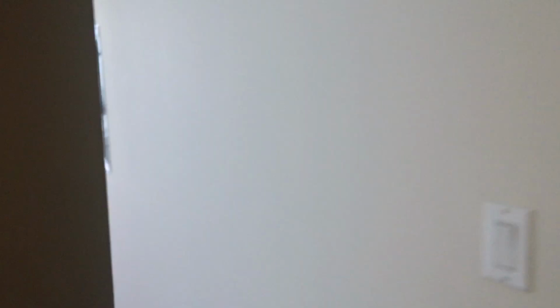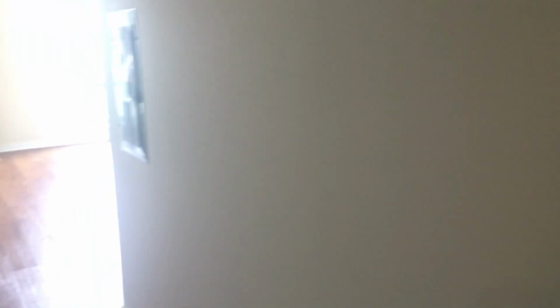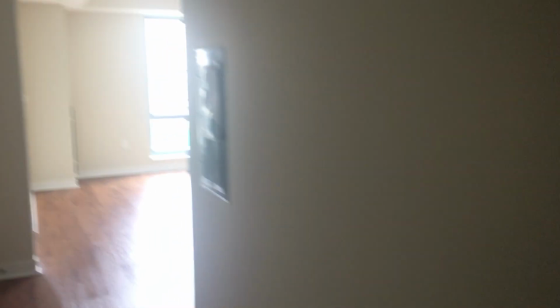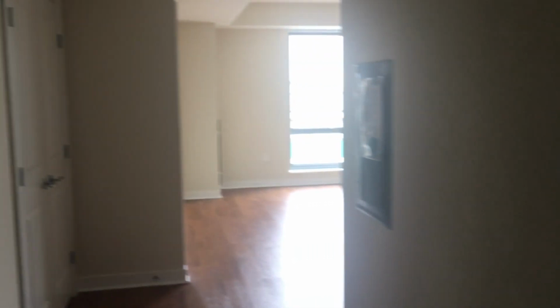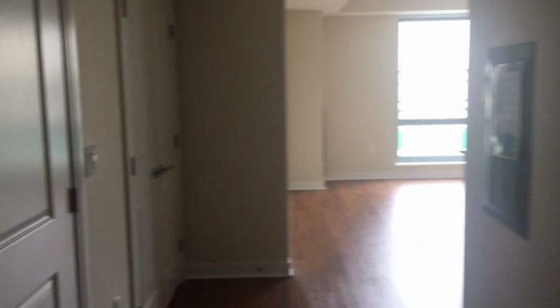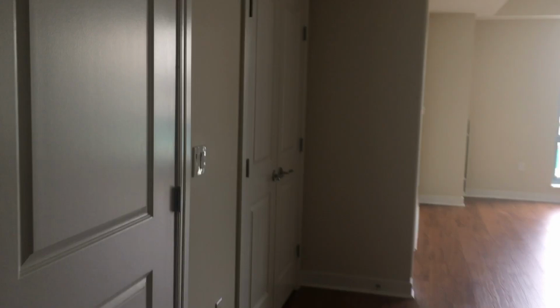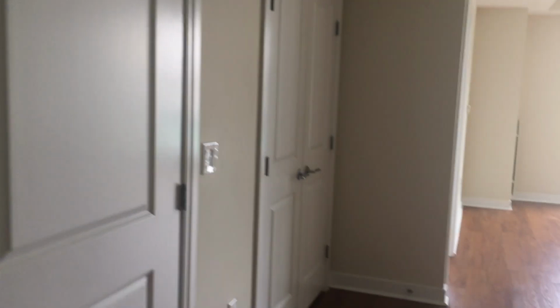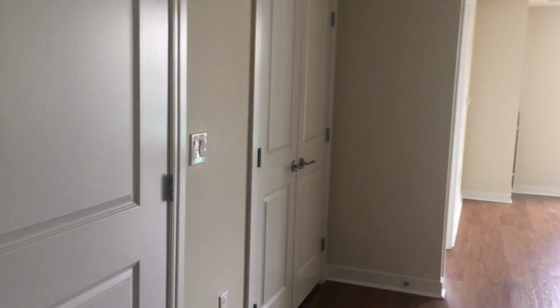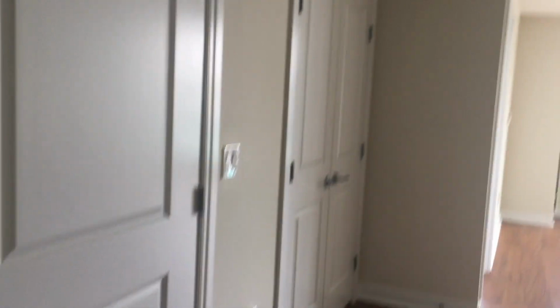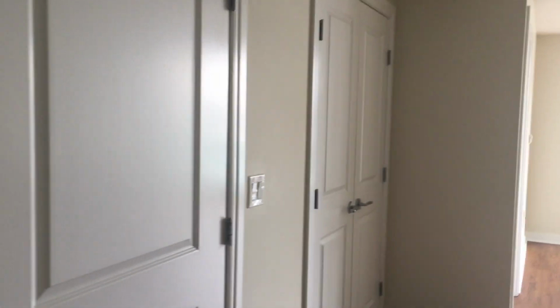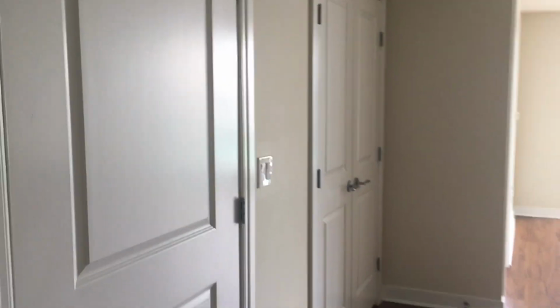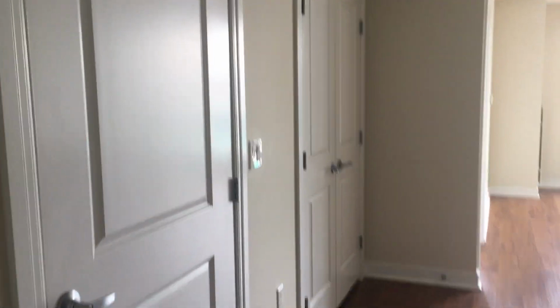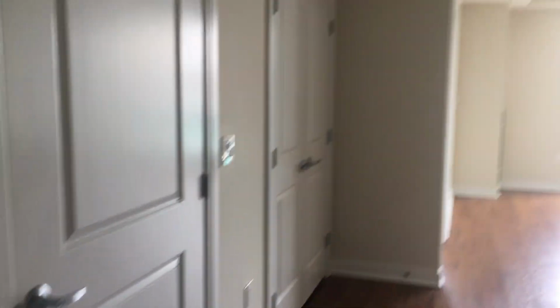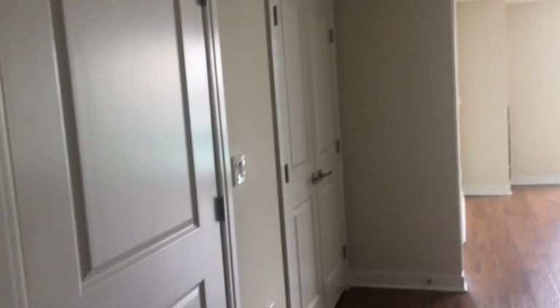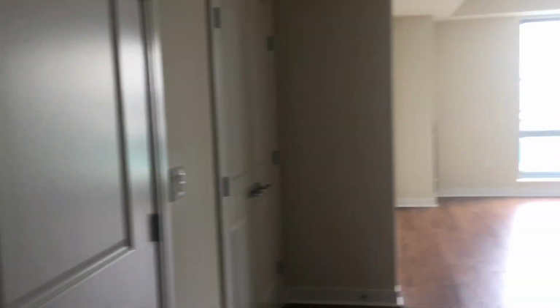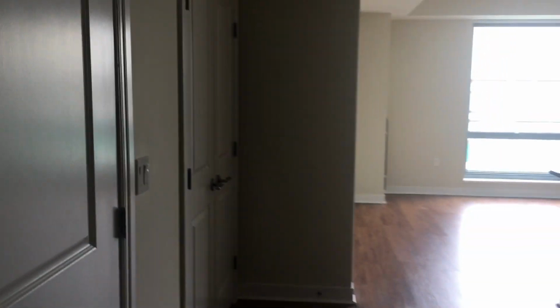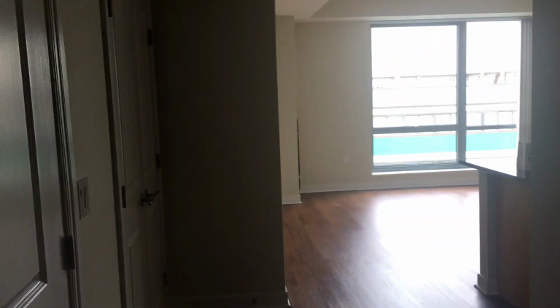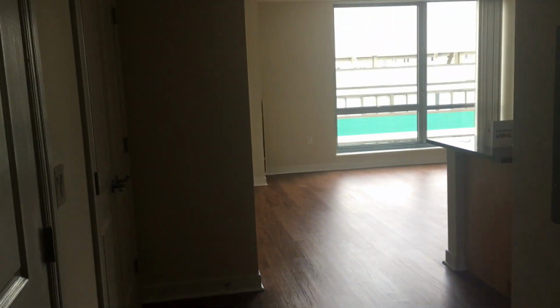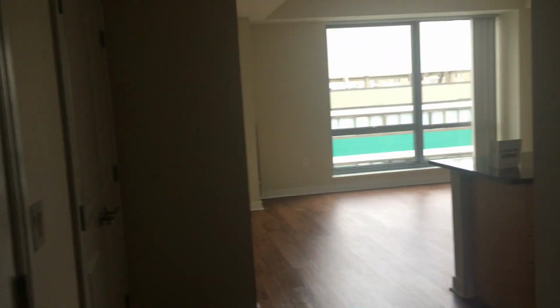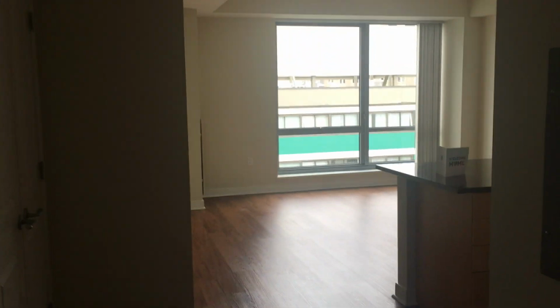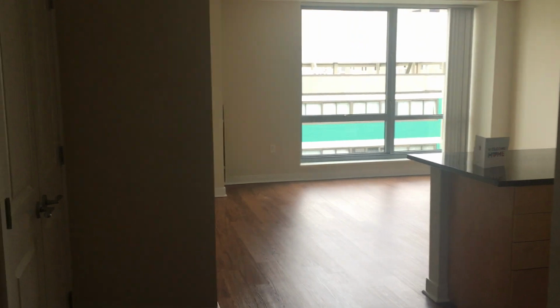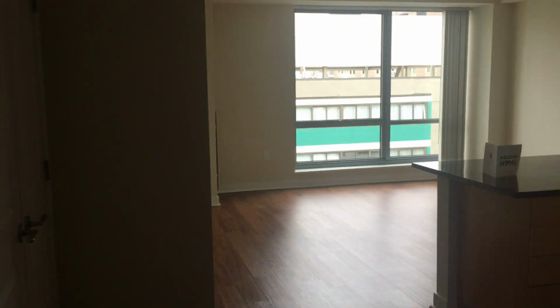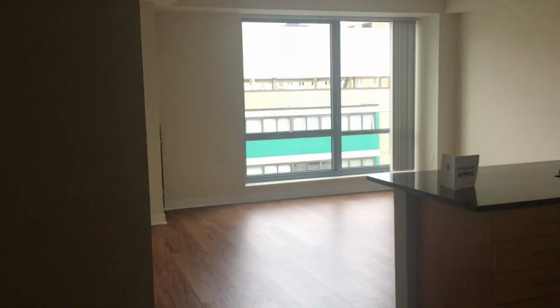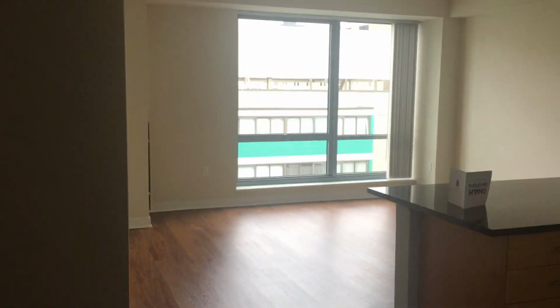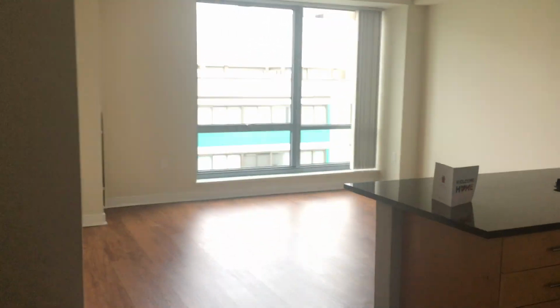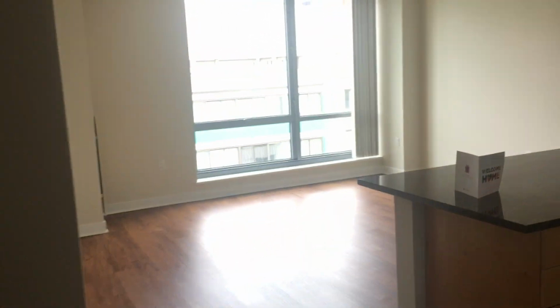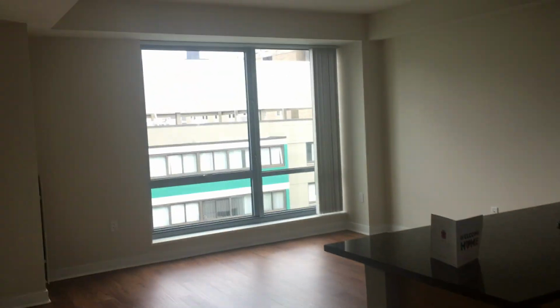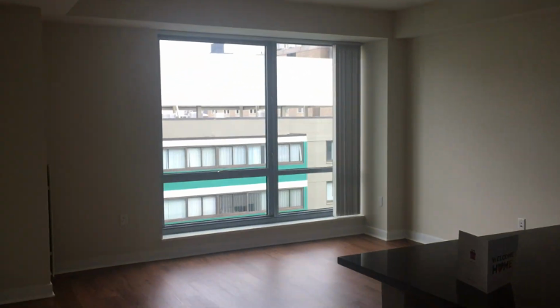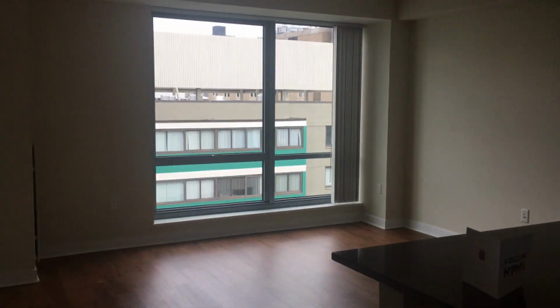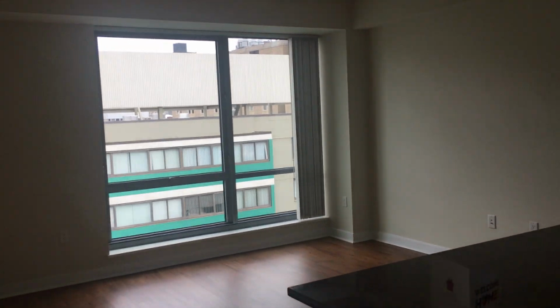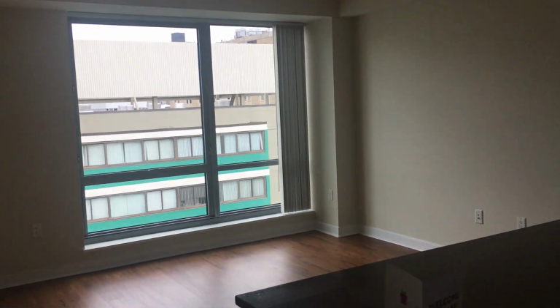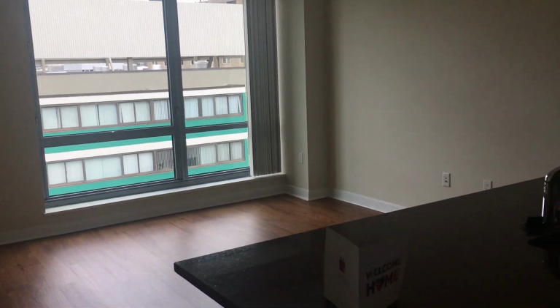Here we are. This is a Vesta one-bedroom, one-bath unit. 765 square feet. This is a top floor unit, east facing, looking towards one or some place.